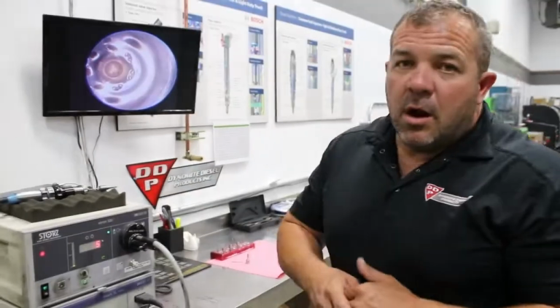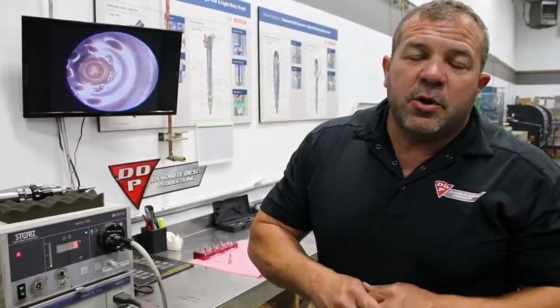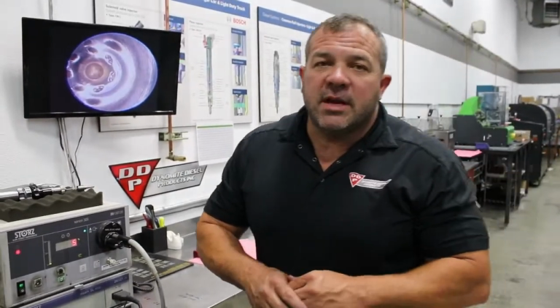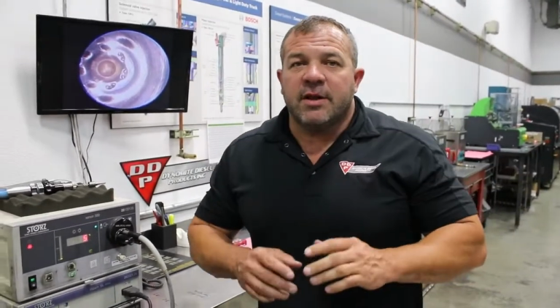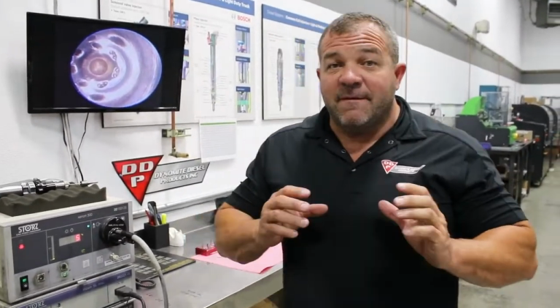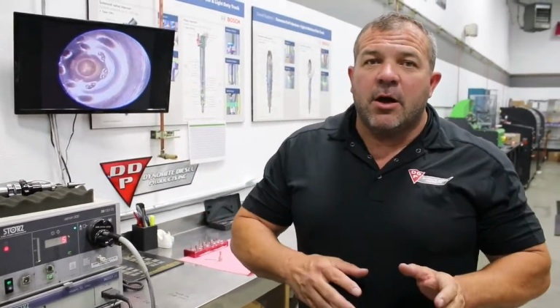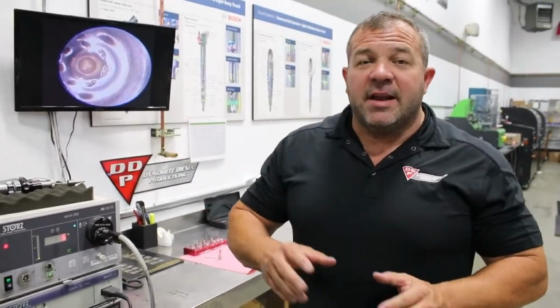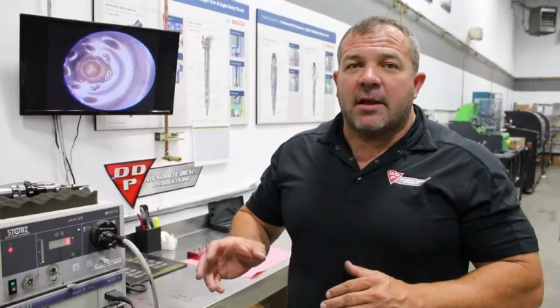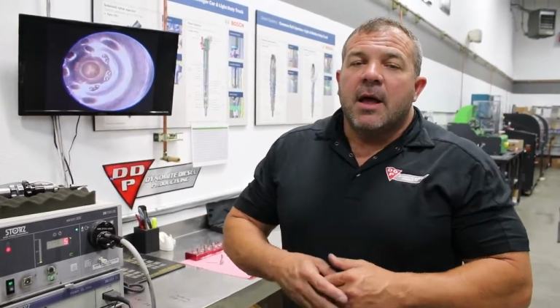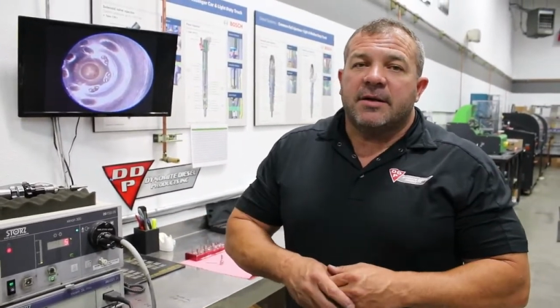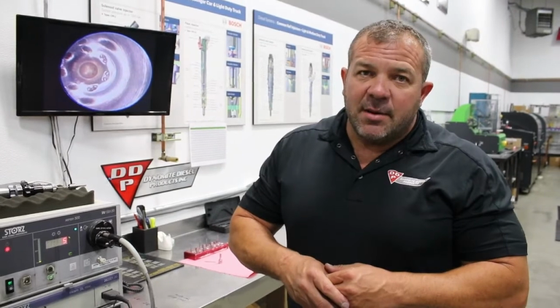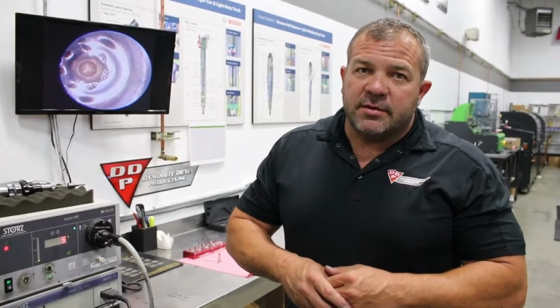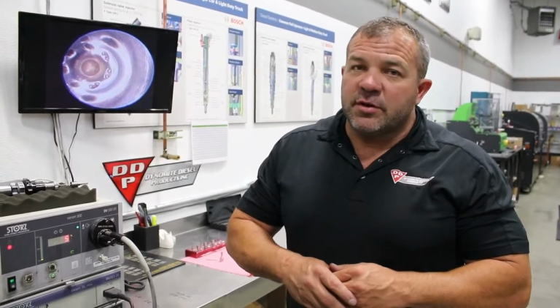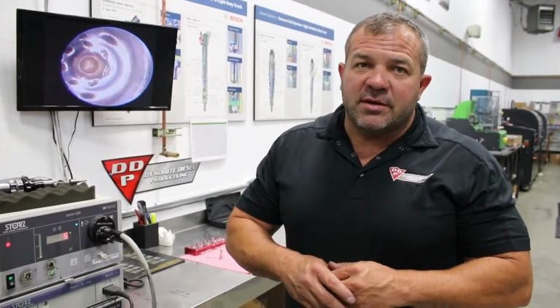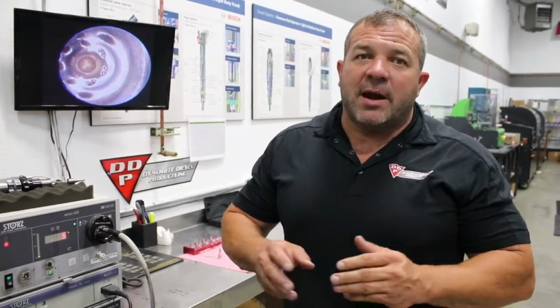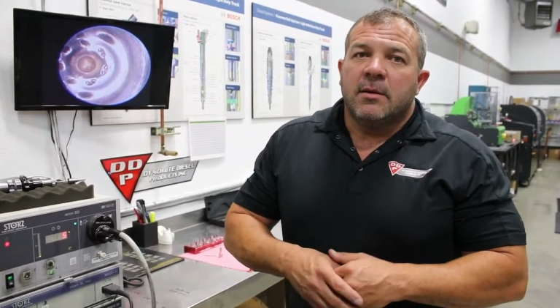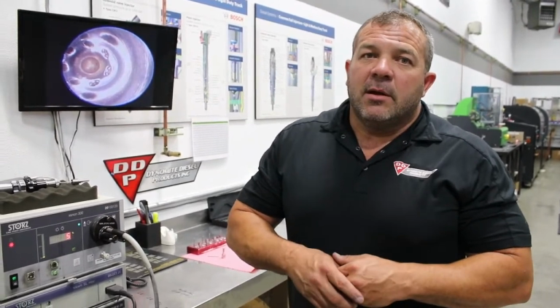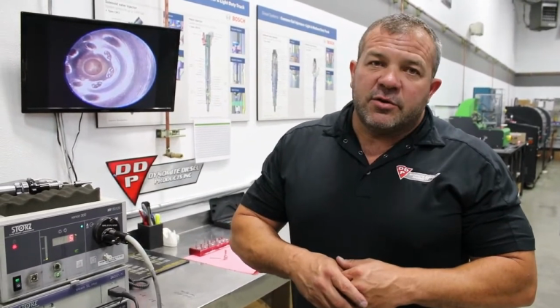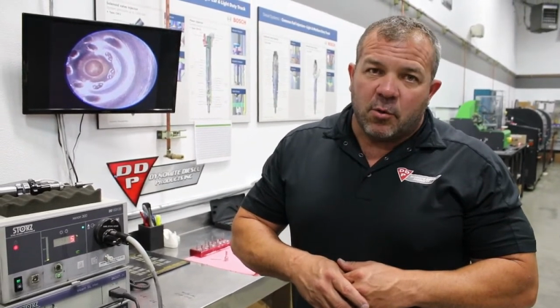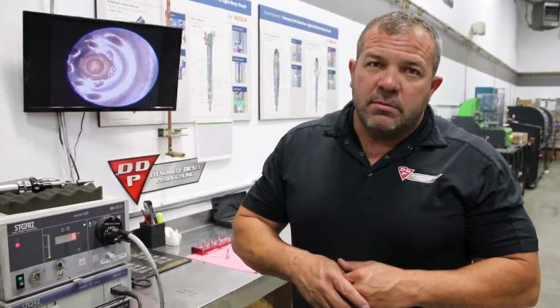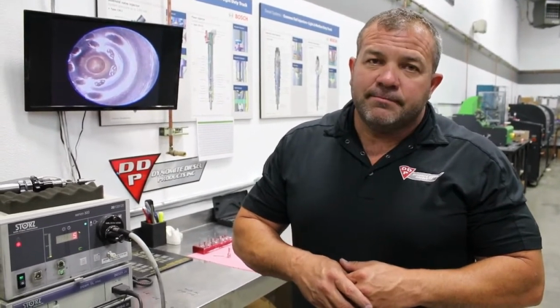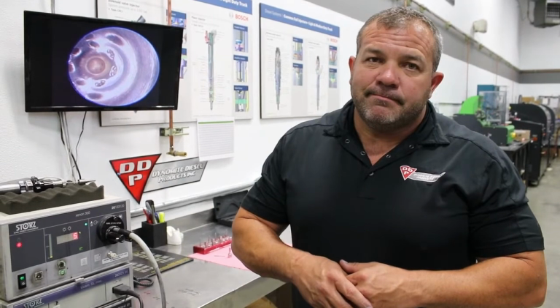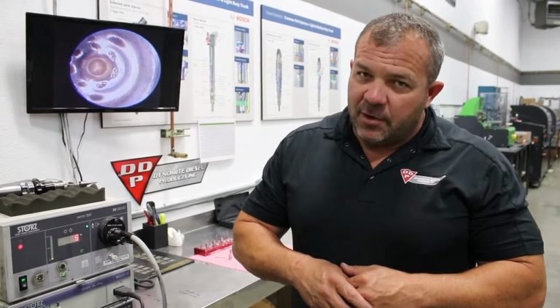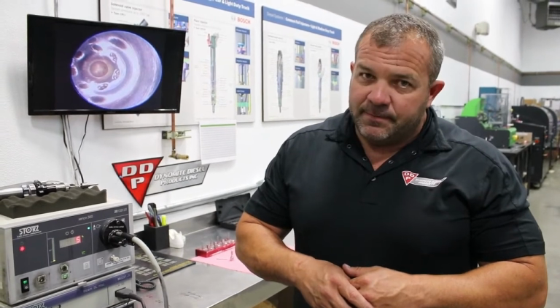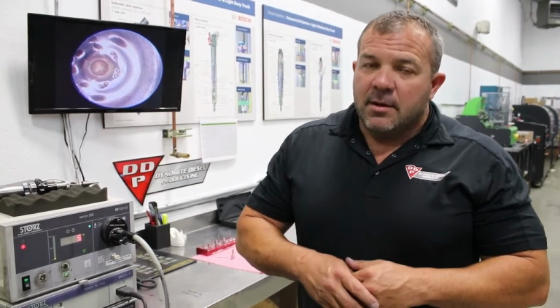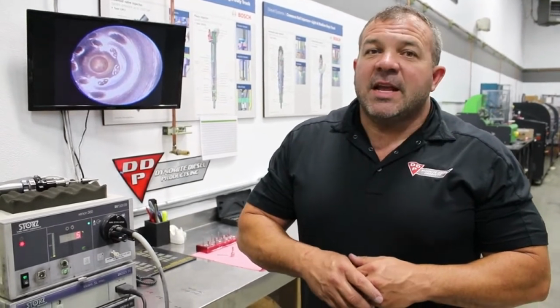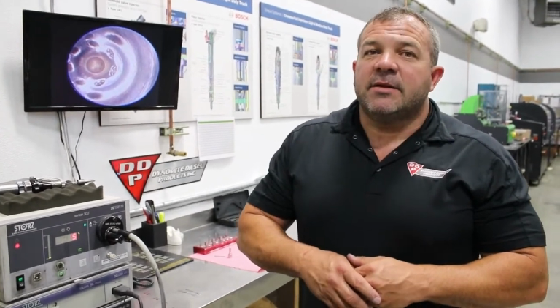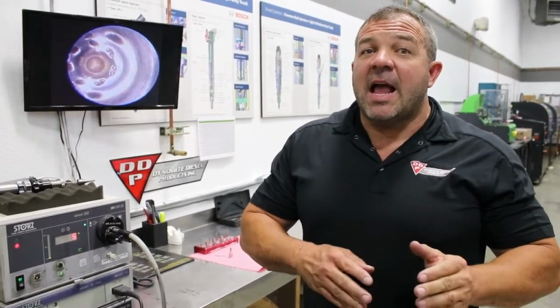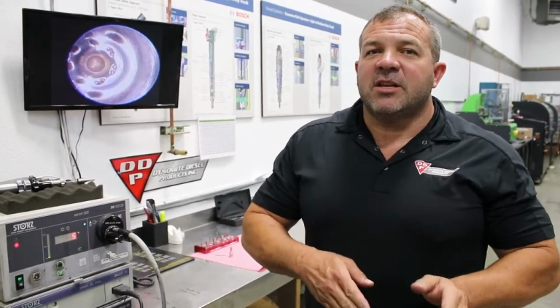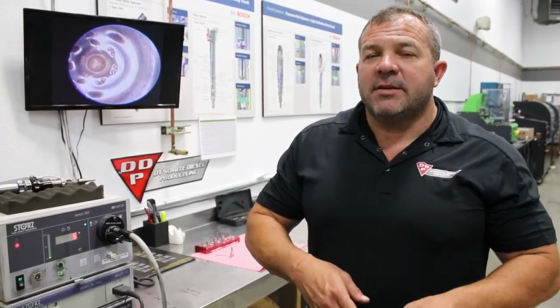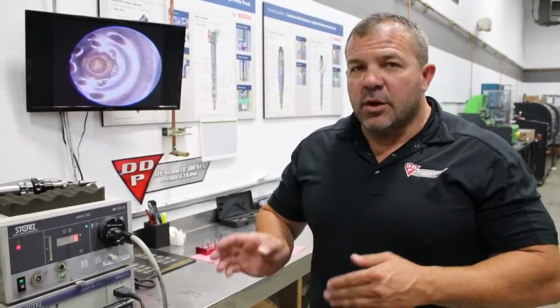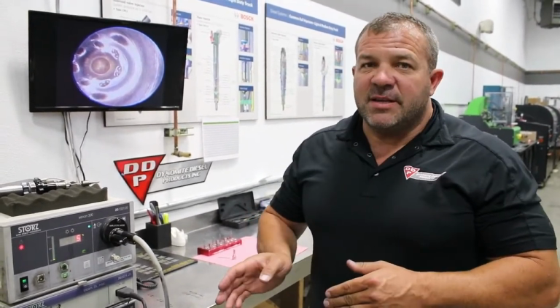What I'm up to right here is I just want to show you the difference between a VCO and a sack type nozzle. Rumor on the street is sack nozzles are just better — well, rumor on the street is probably wrong, not all the time. What I'm saying is sack has its place, and so does VCO.